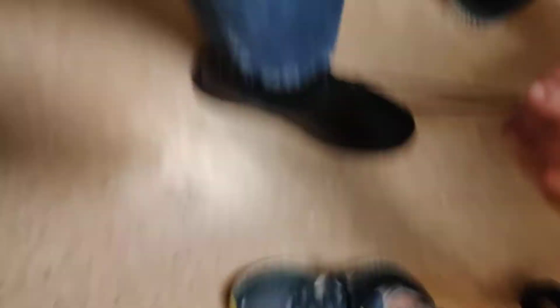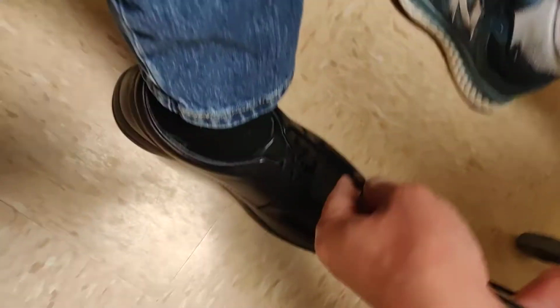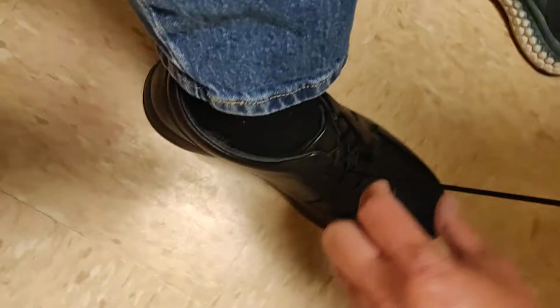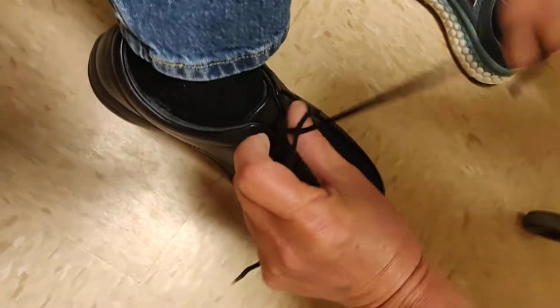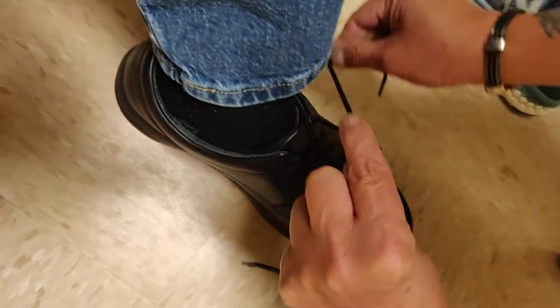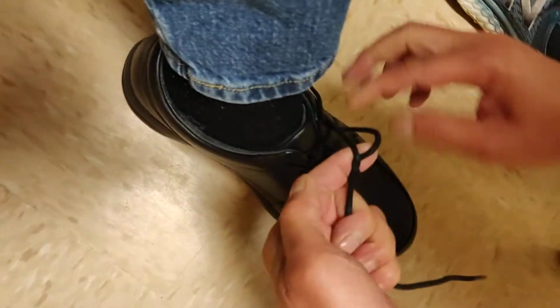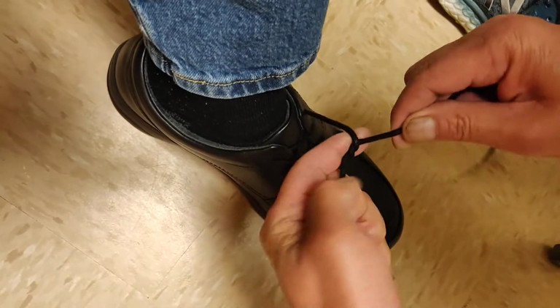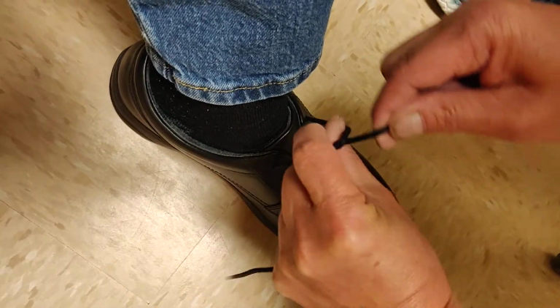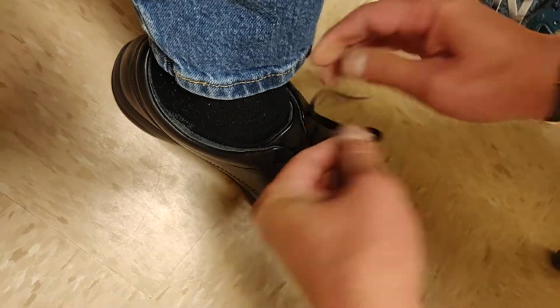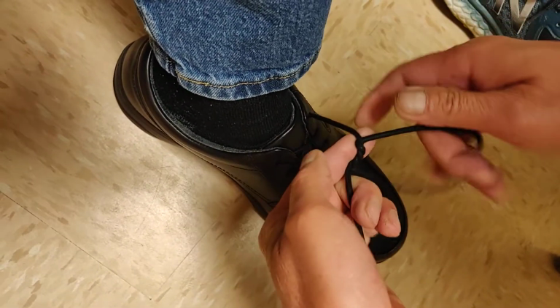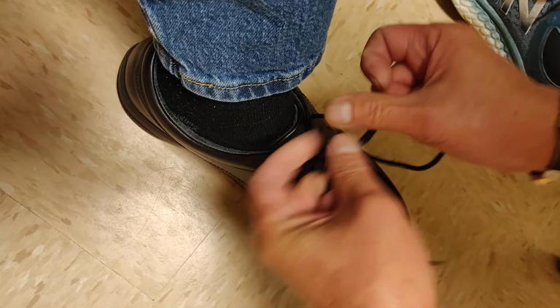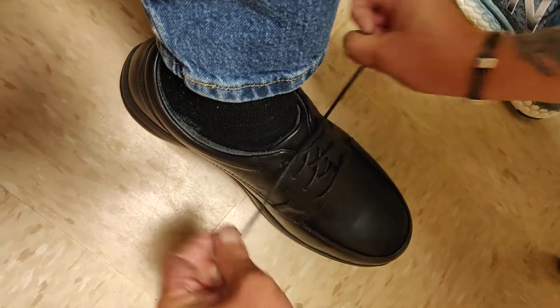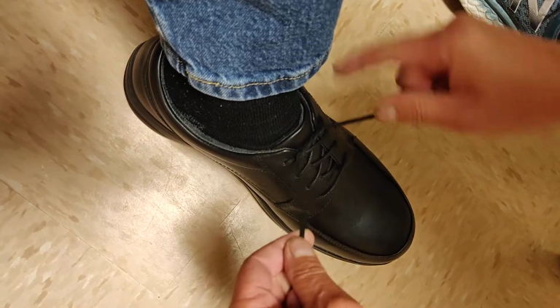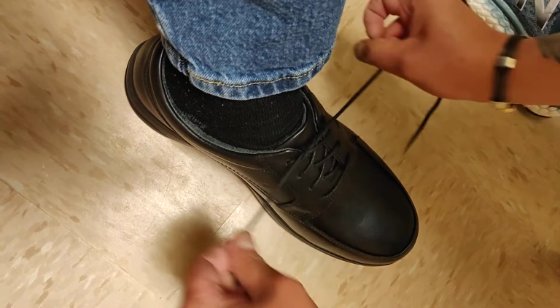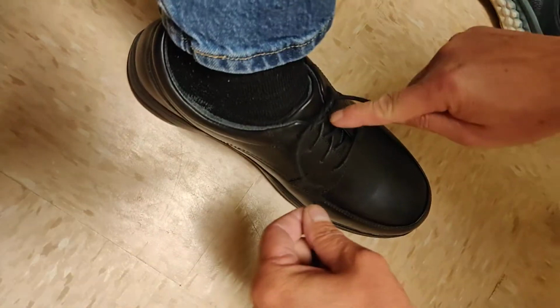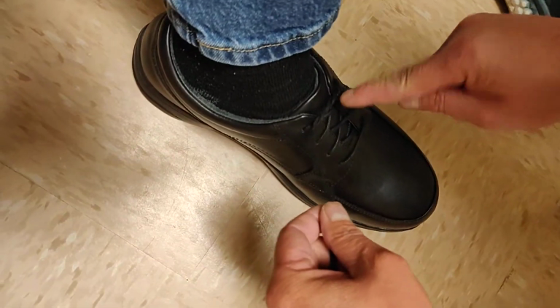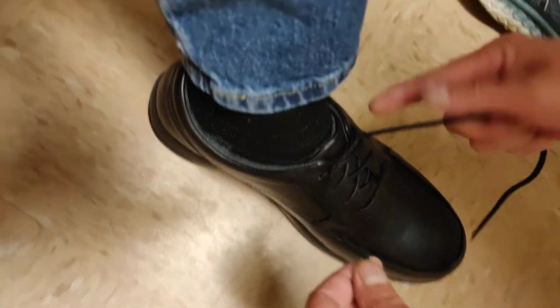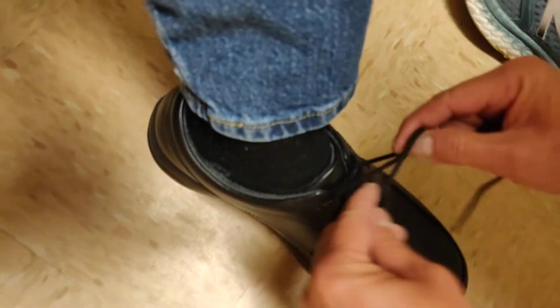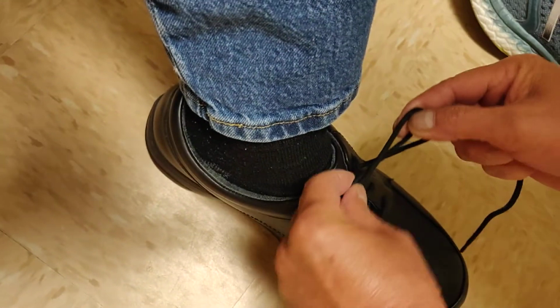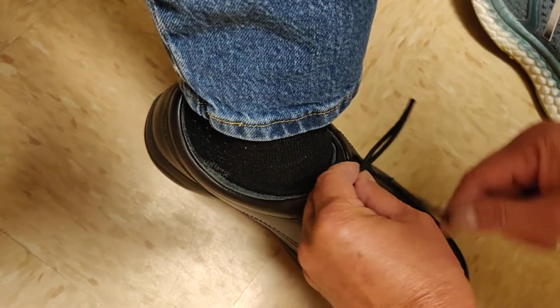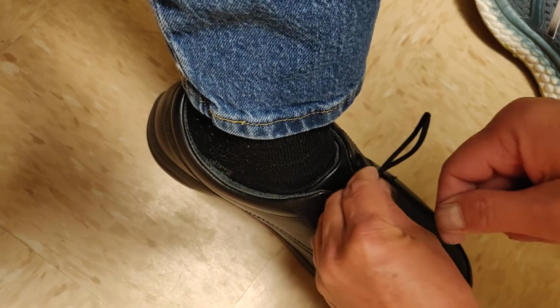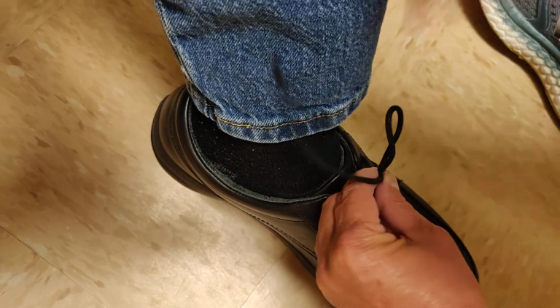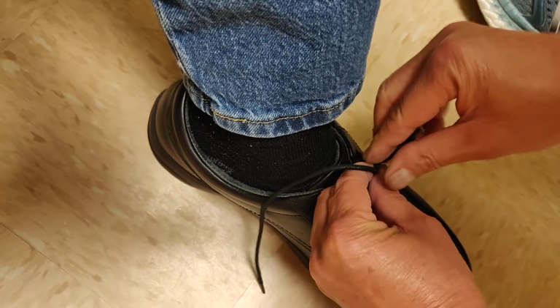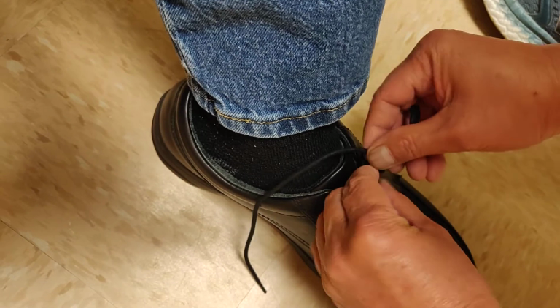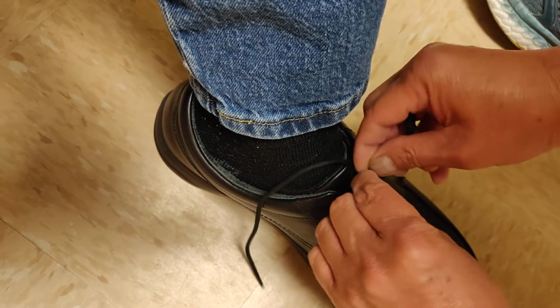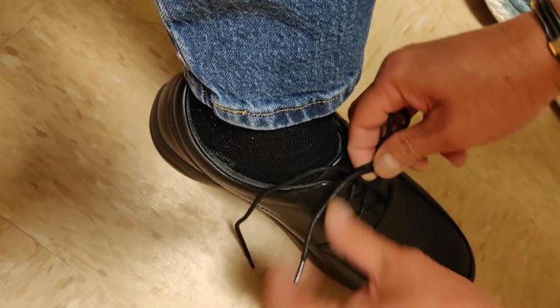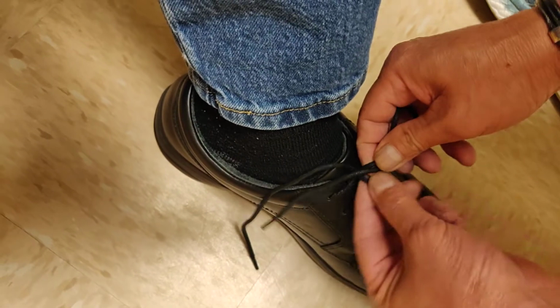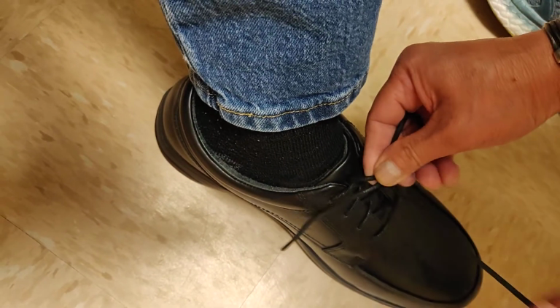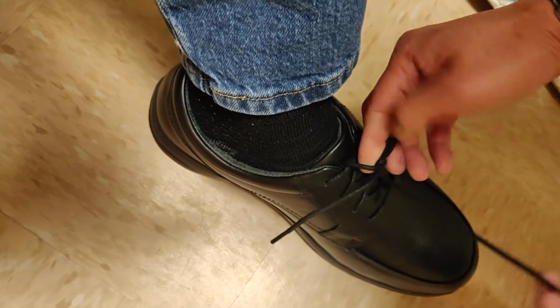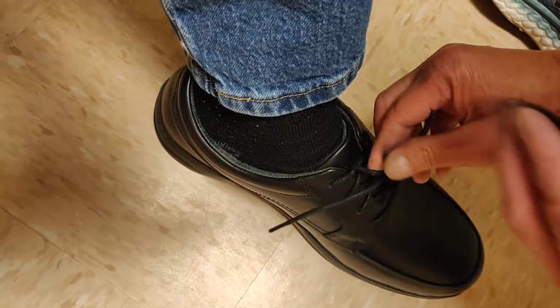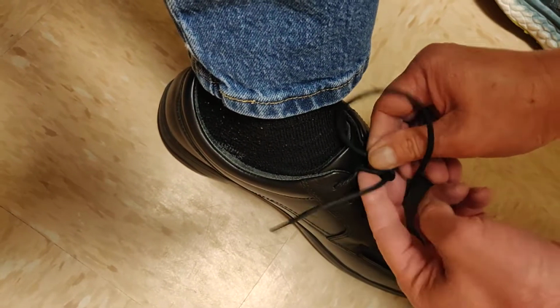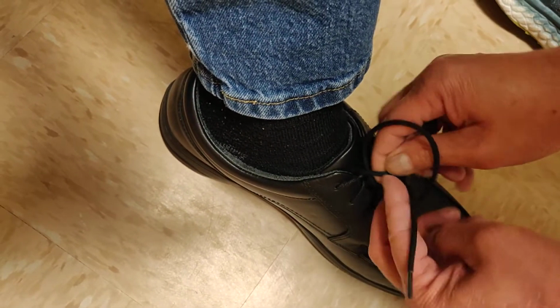Okay, I go one, two — see when you push it in, see how it stays already. Then you make the loop, go all the way through one time, then a second time.